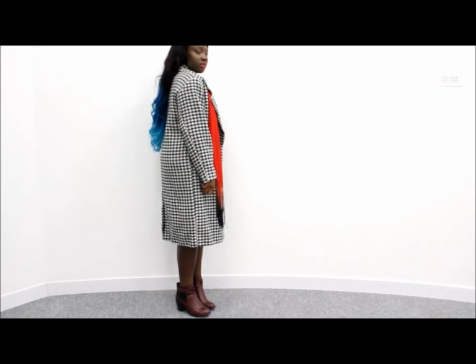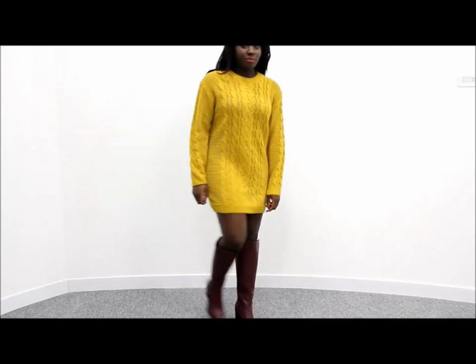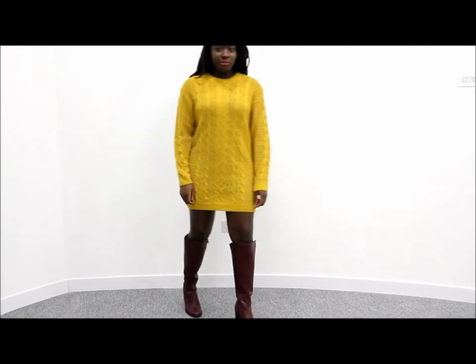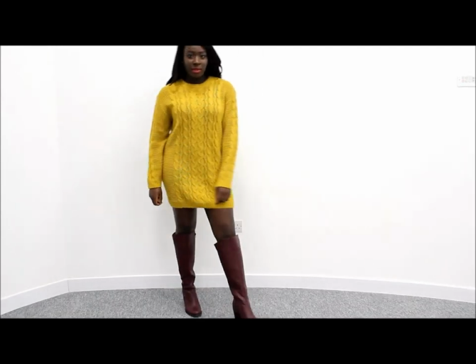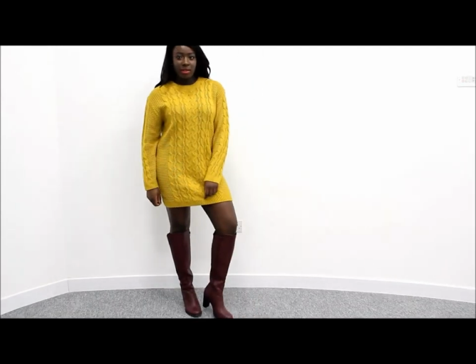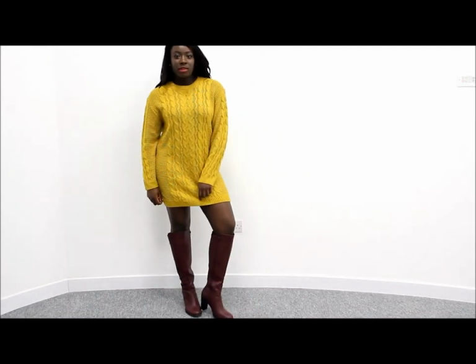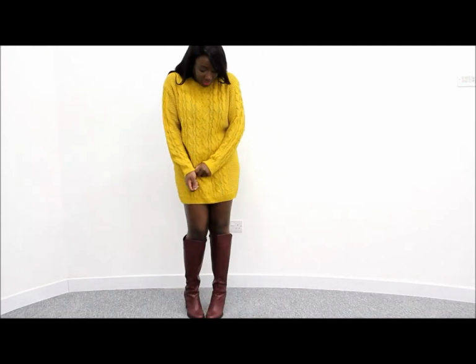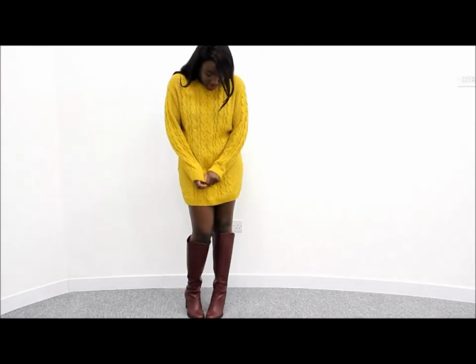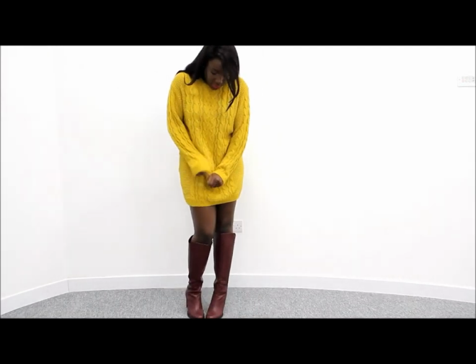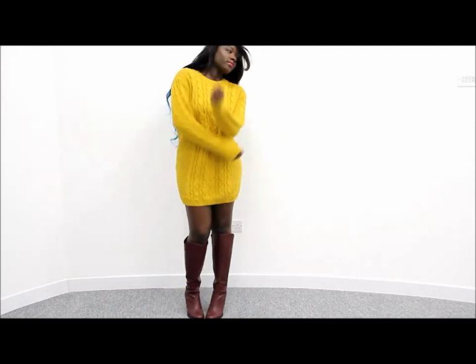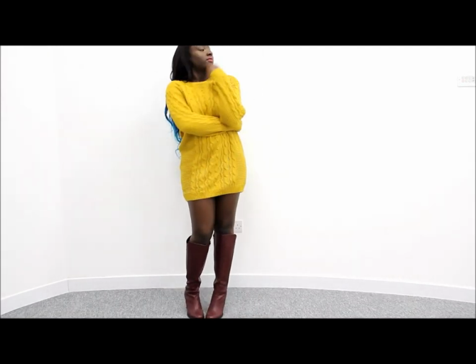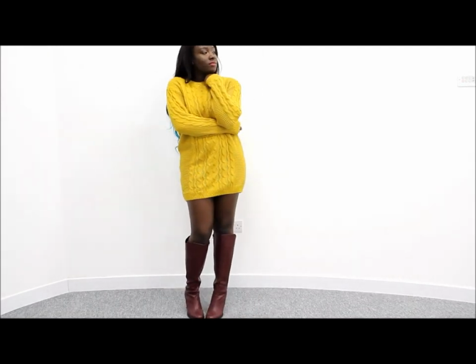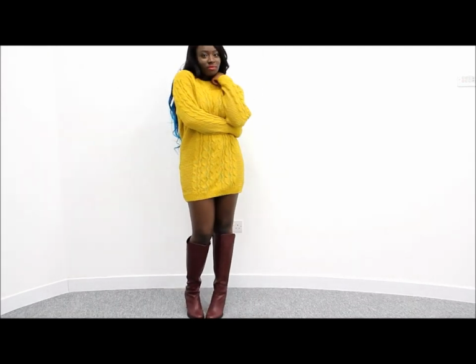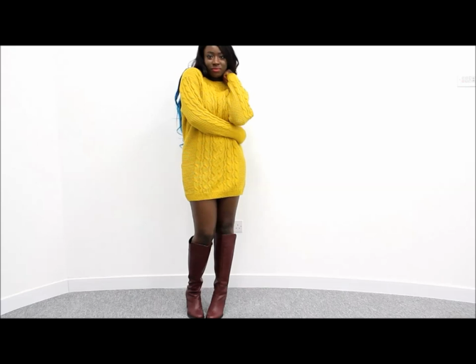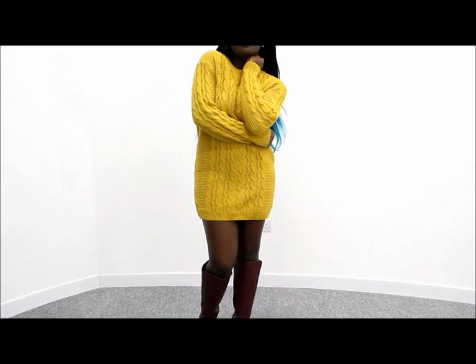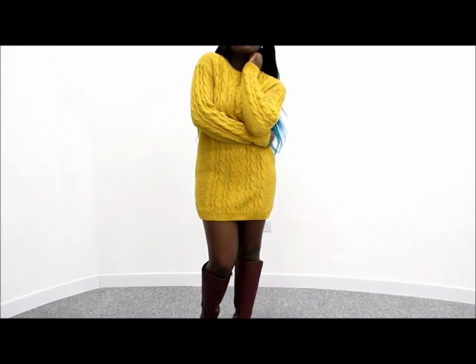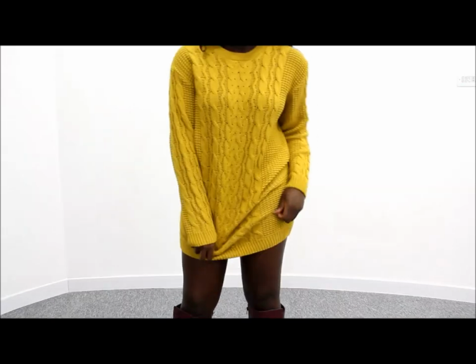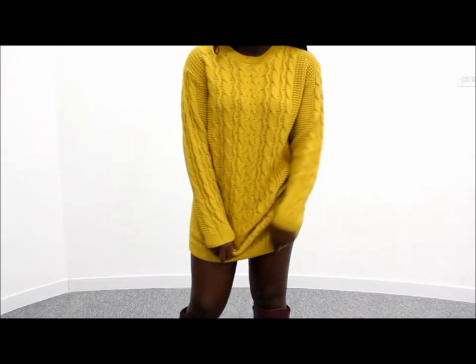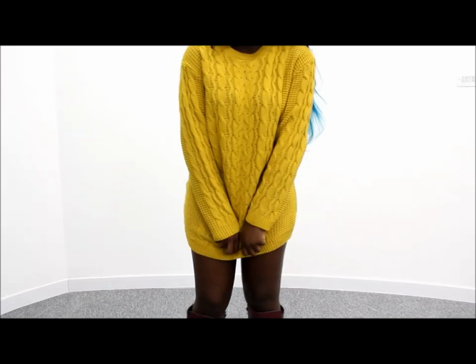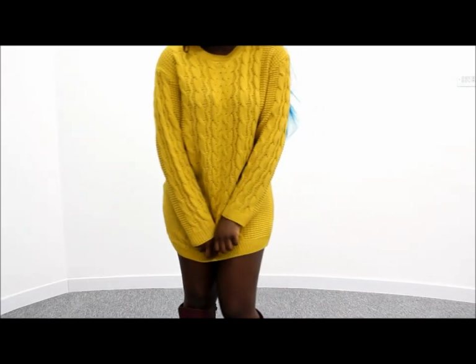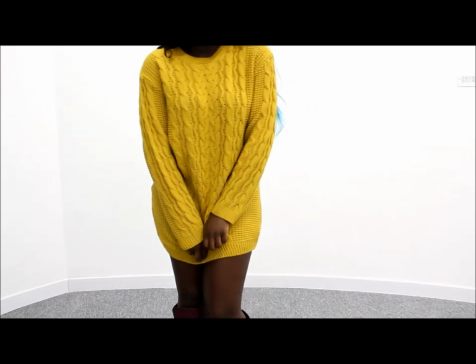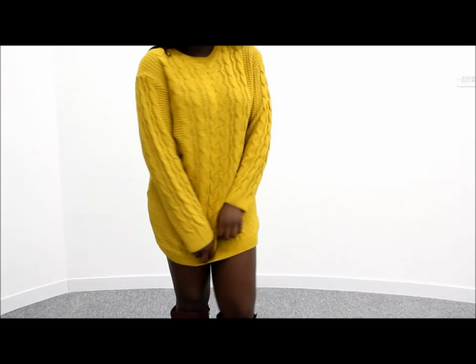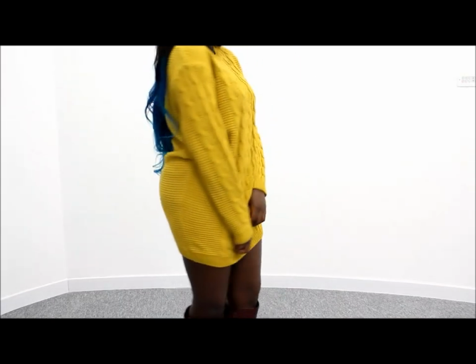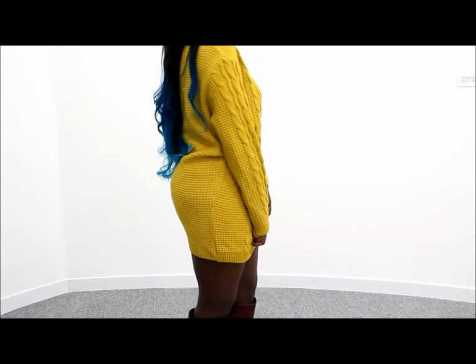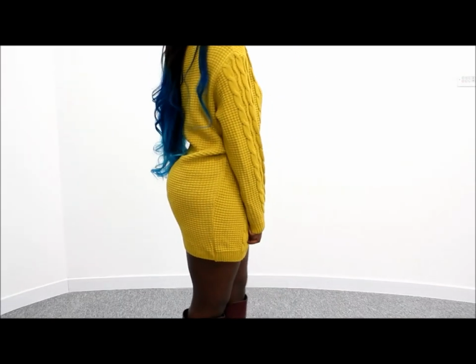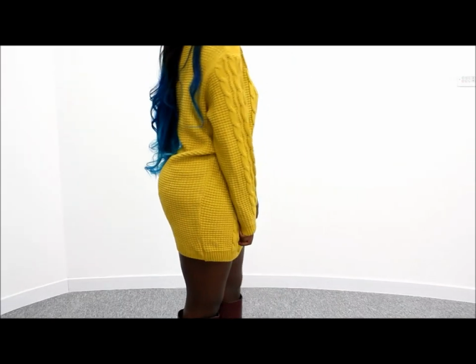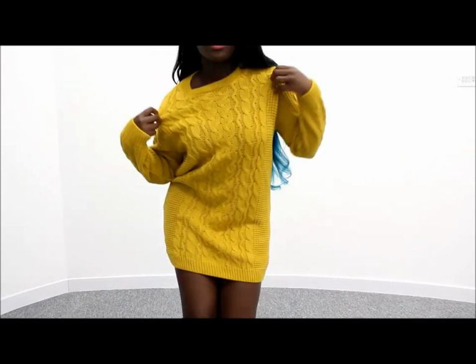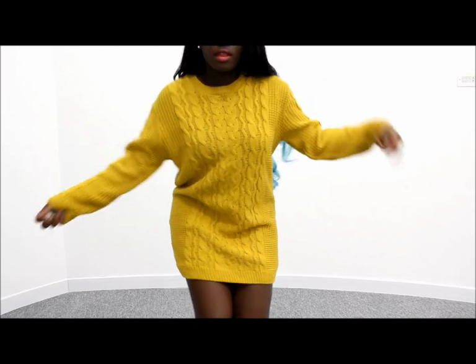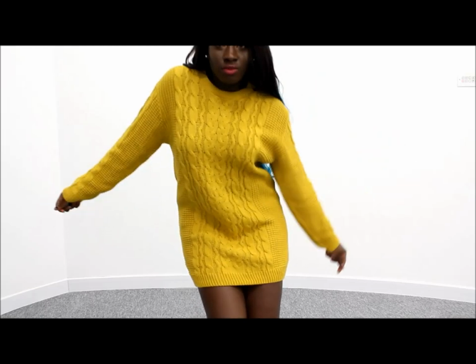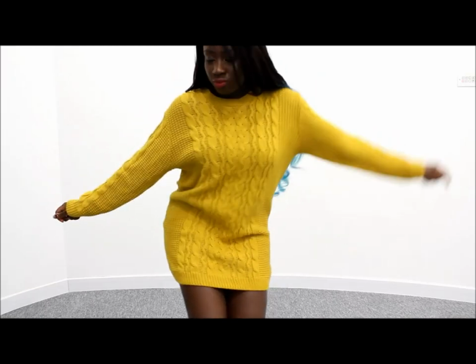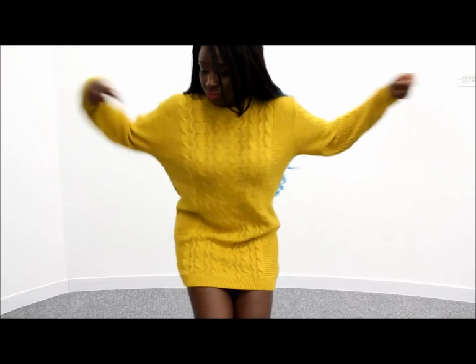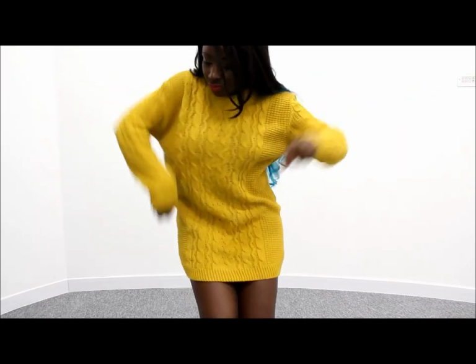I also got this mustard colored jumper from Primark. I love the color on my skin and although it is winter, I do love color so I always like to inject a bit of color into my wardrobe.